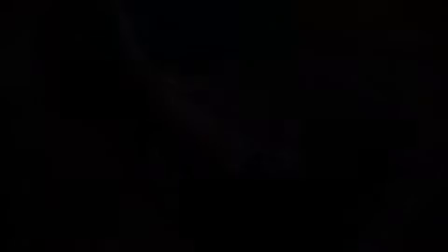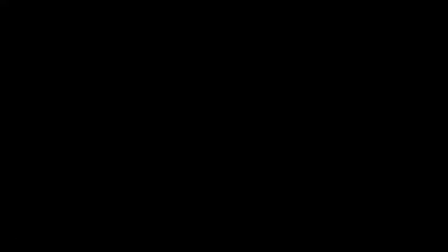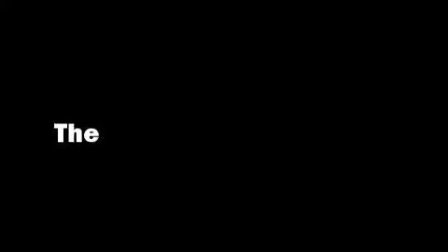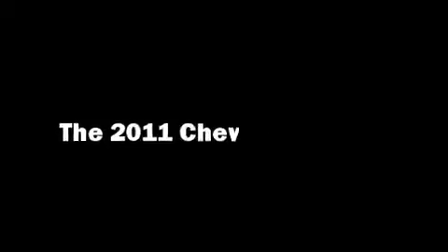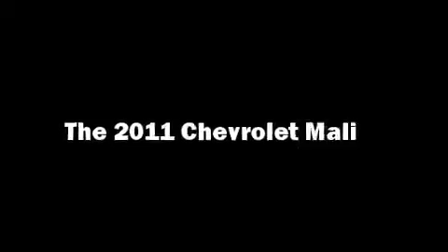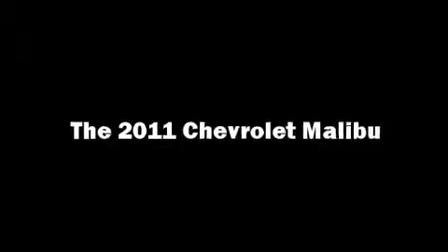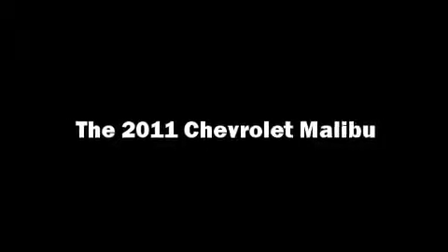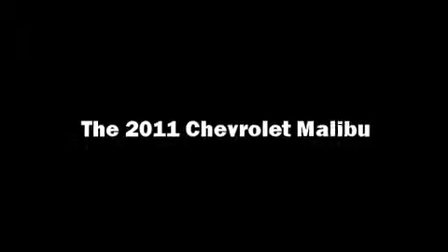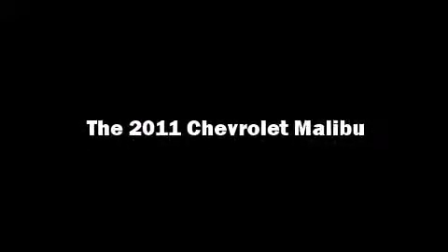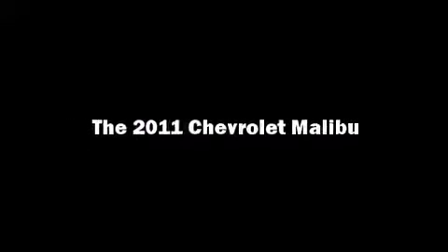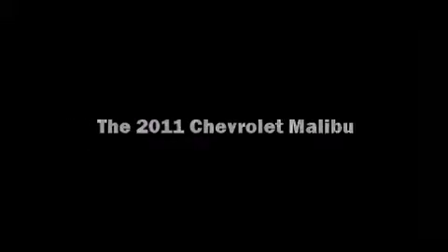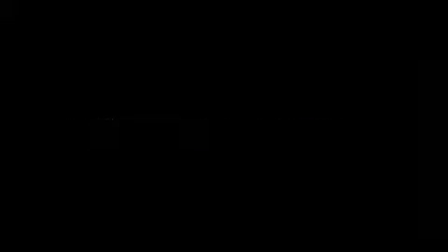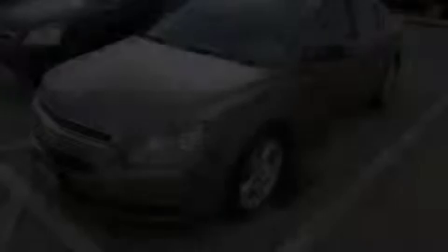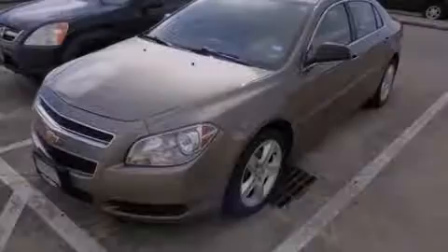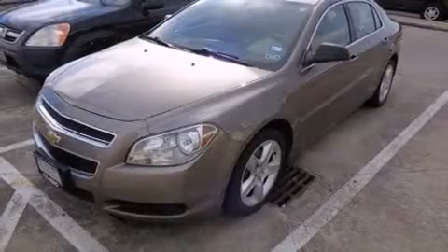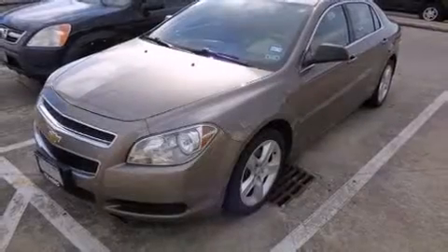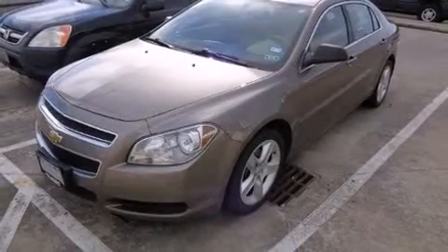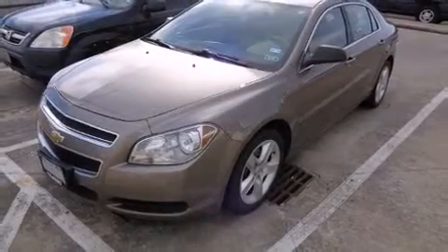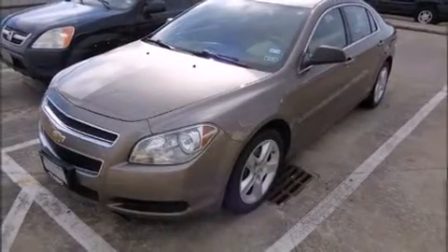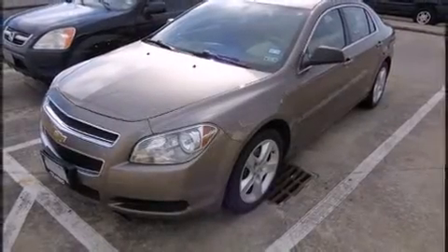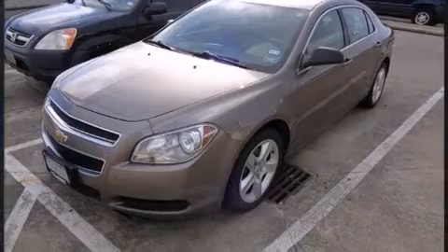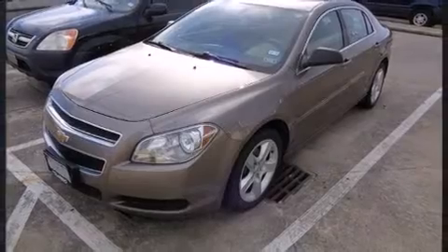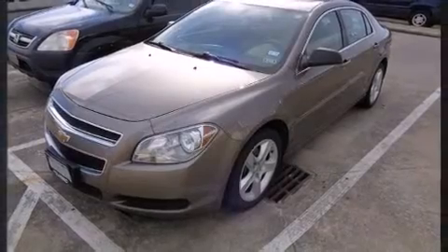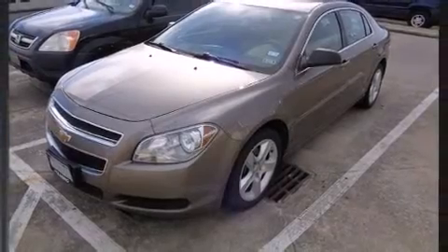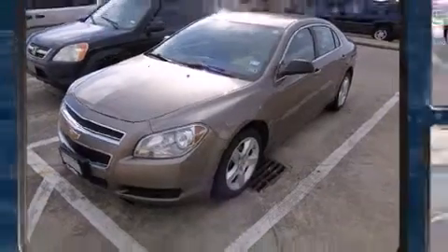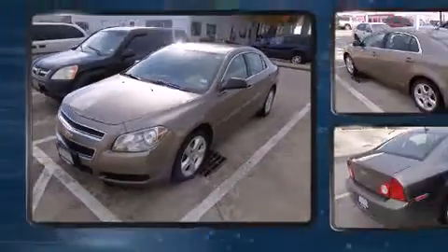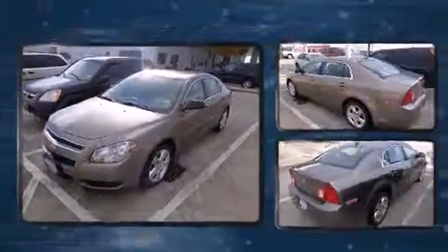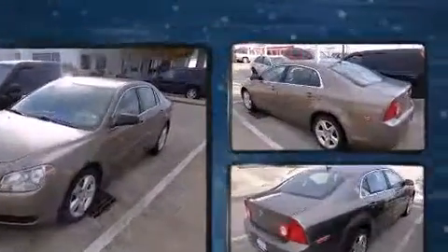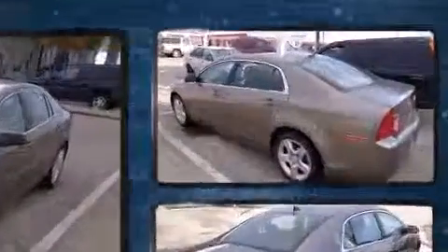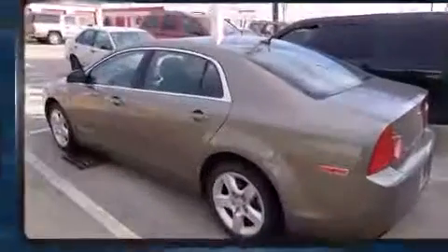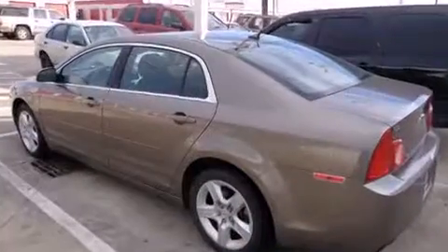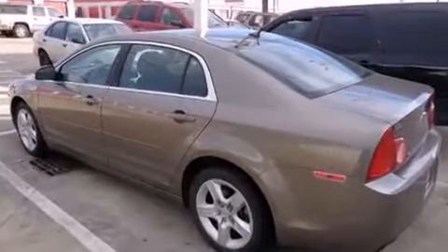Treat yourself to a test drive in the 2011 Chevrolet Malibu. This four-door, five-passenger sedan has not yet reached the 50,000-mile mark.